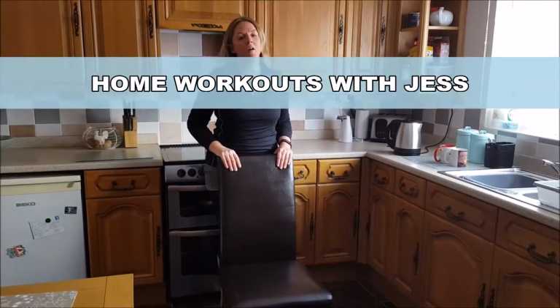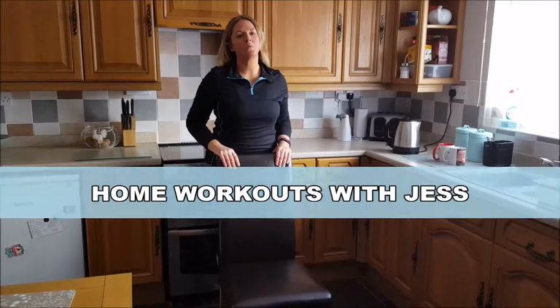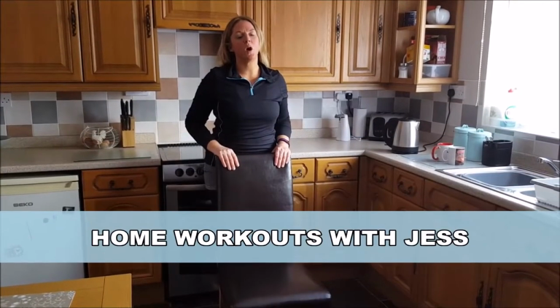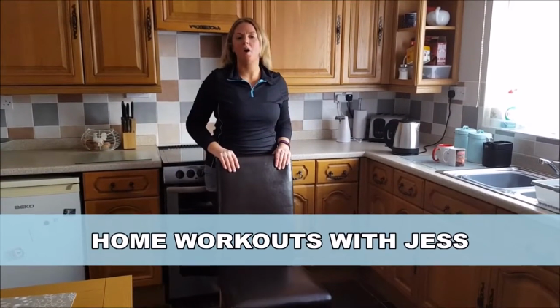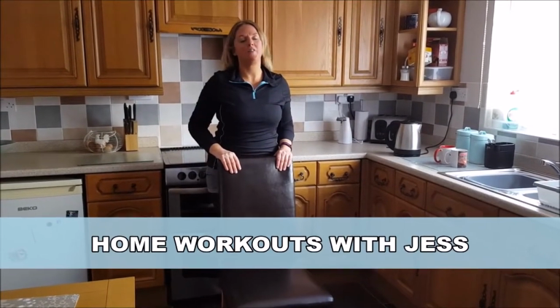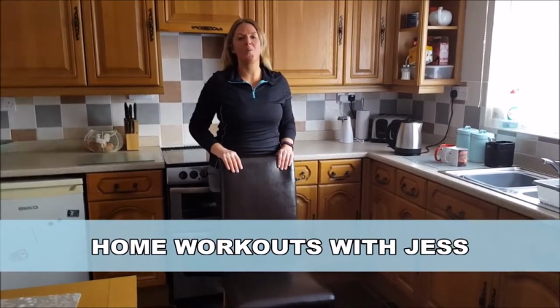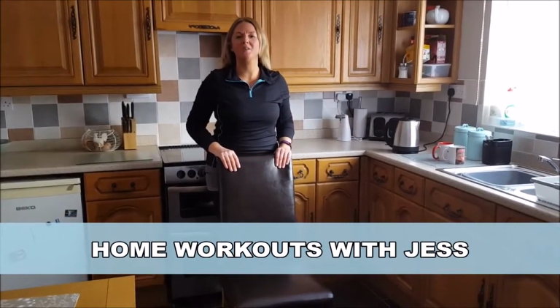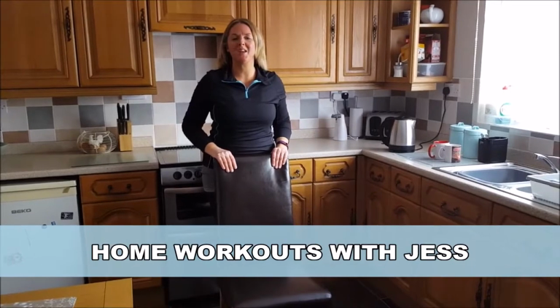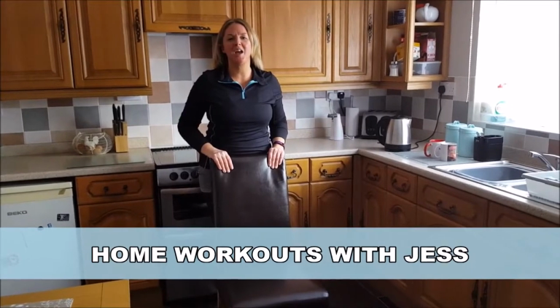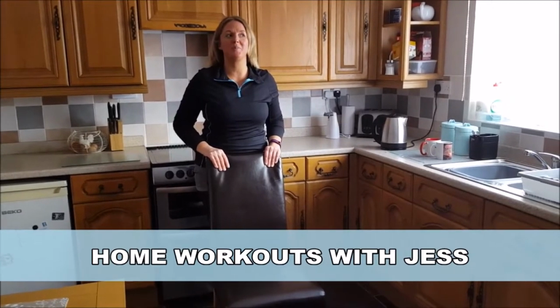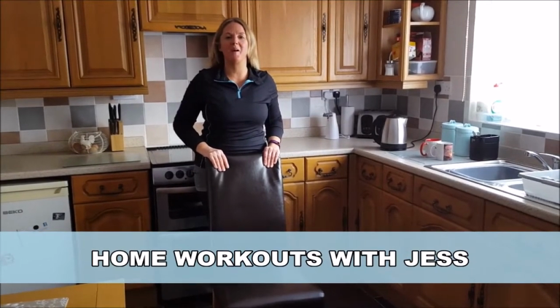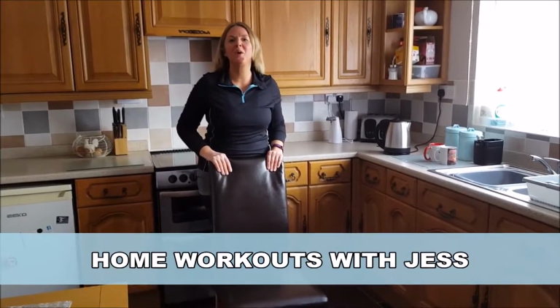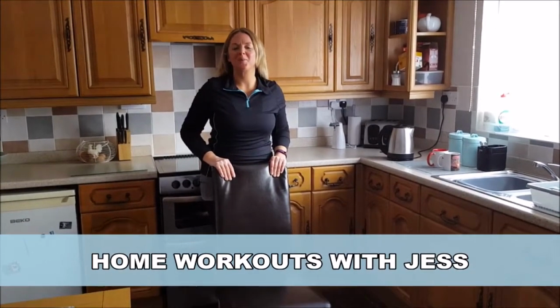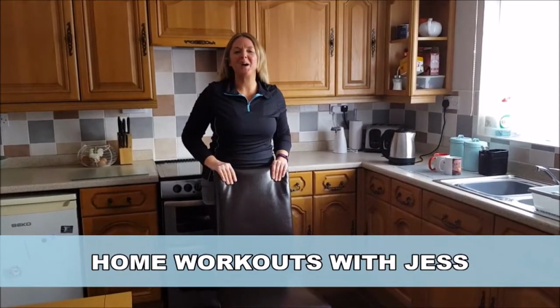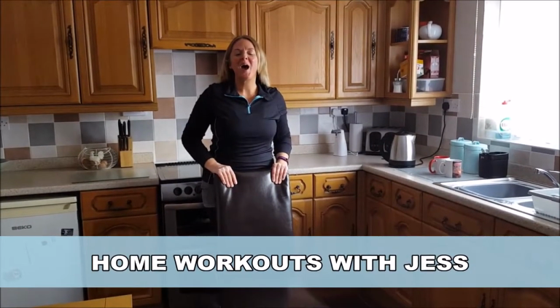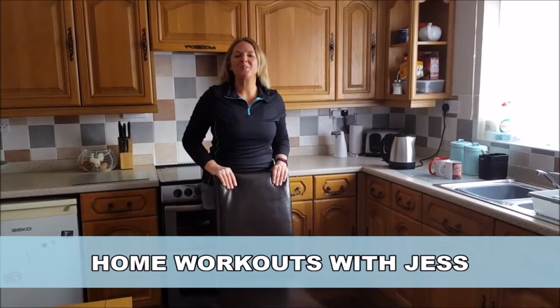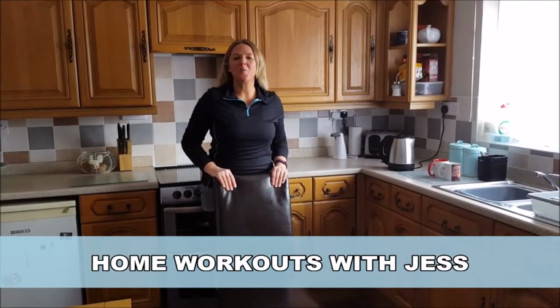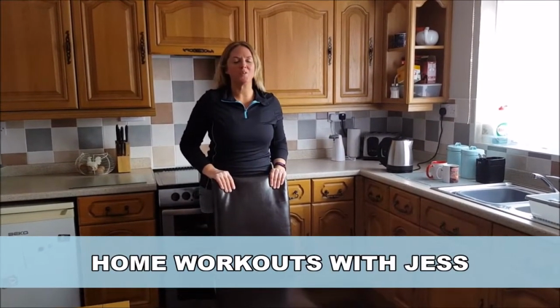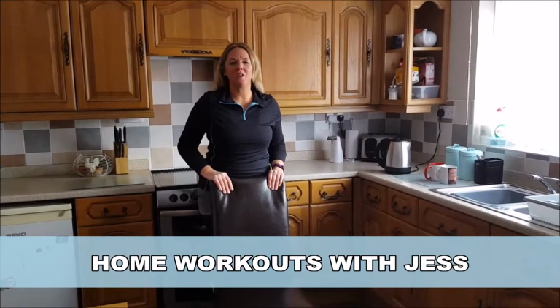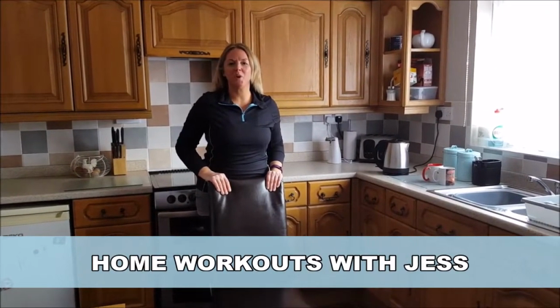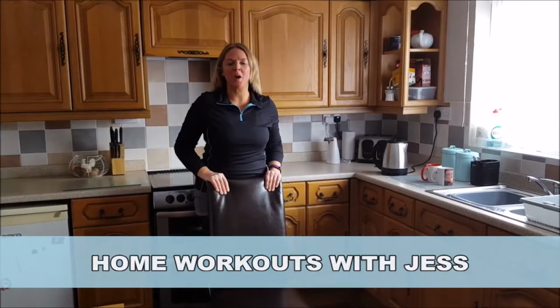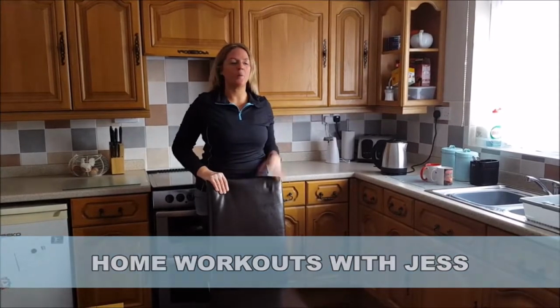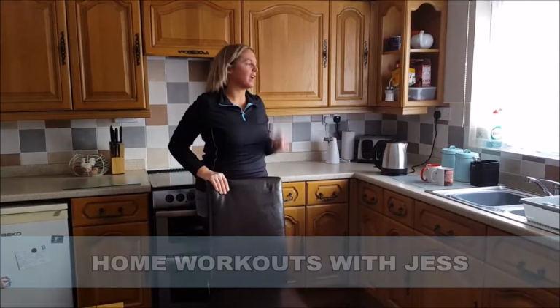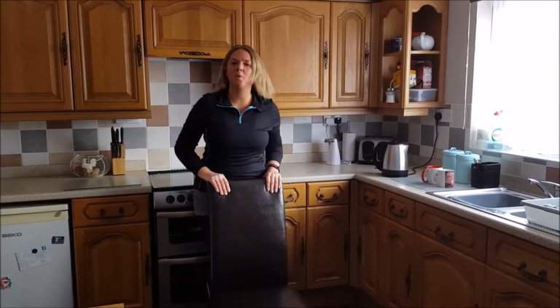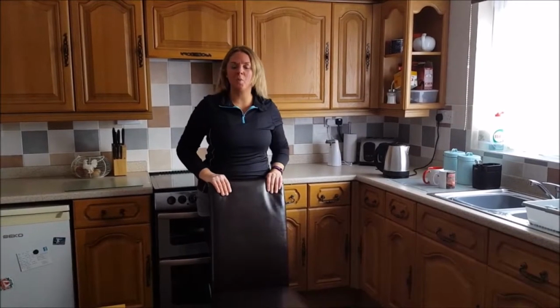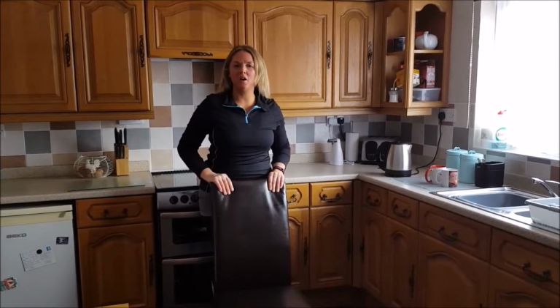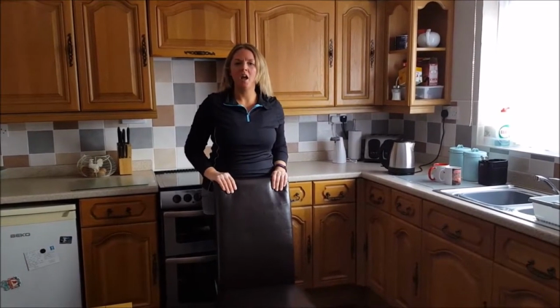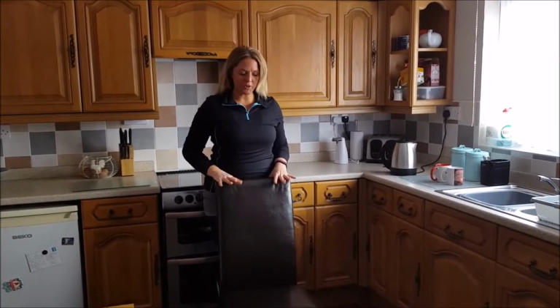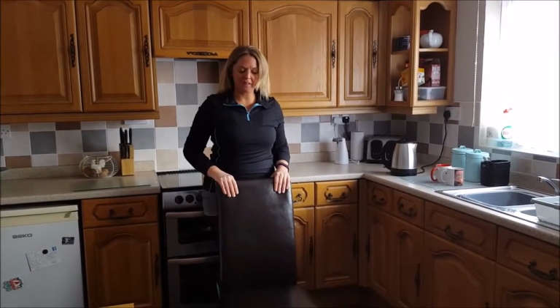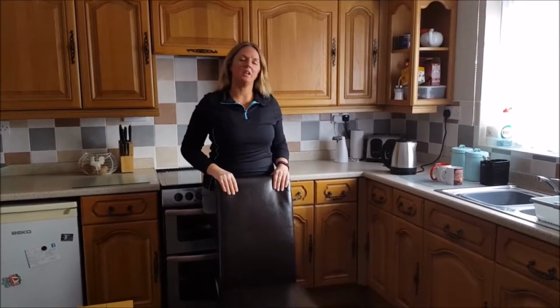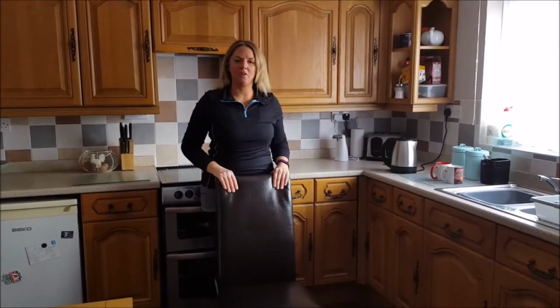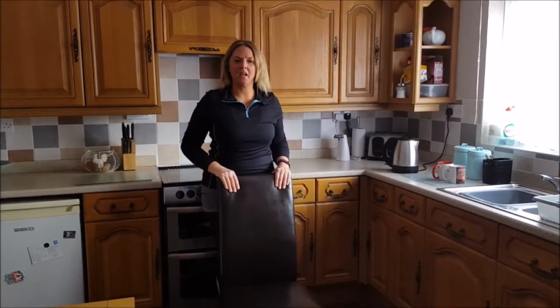Hi, welcome to Home Have a Heart Workout with me, Jess. That was a bit of a mouthful, but I've got it all now. So, Home Workout — we're going to run through a quick workout while we're waiting for our kettle to boil. So, pop the kettle on, grab a chair, that's what we're going to need throughout the routine.